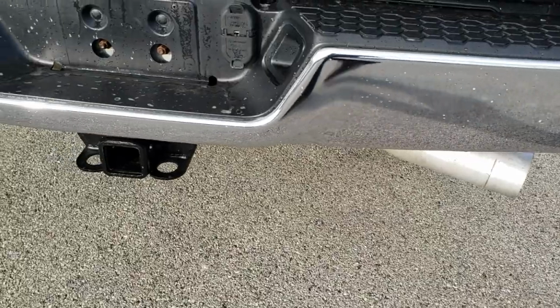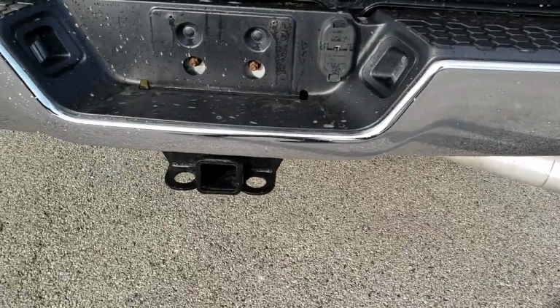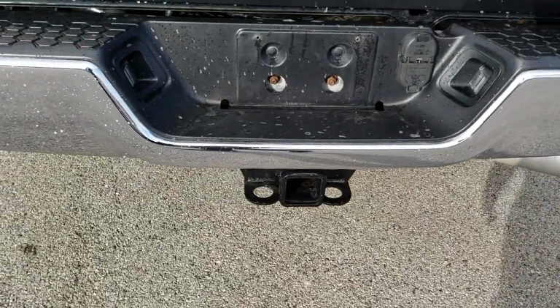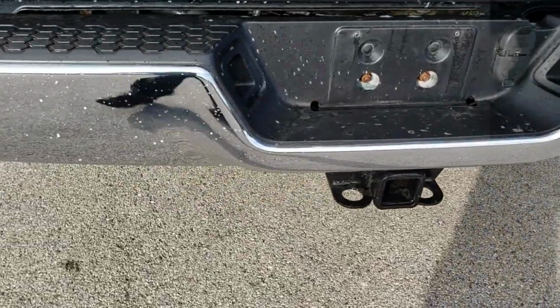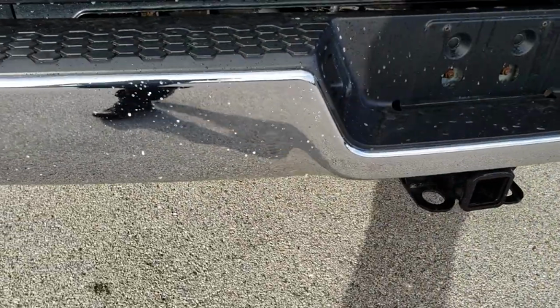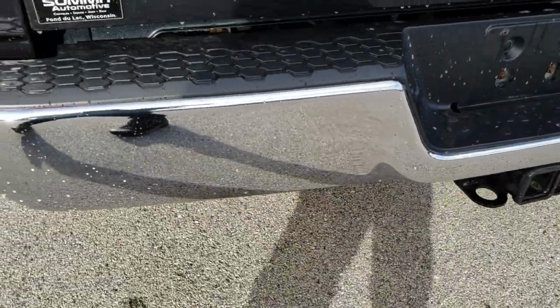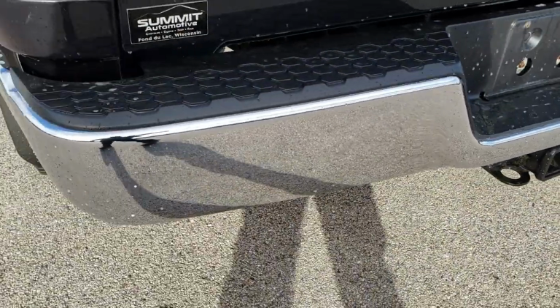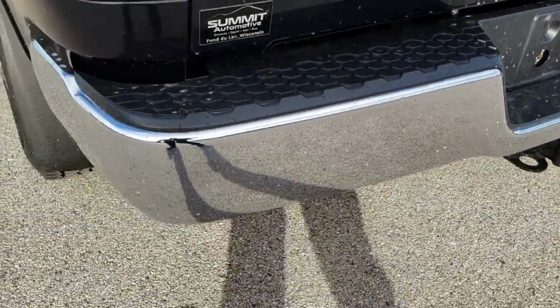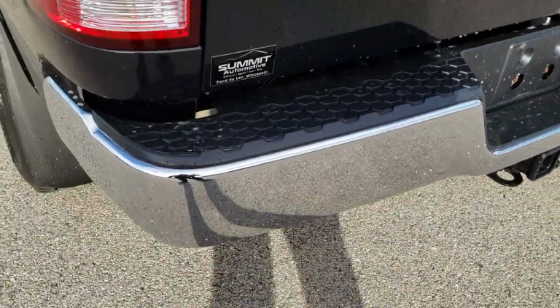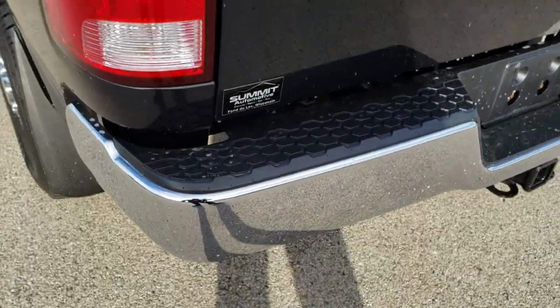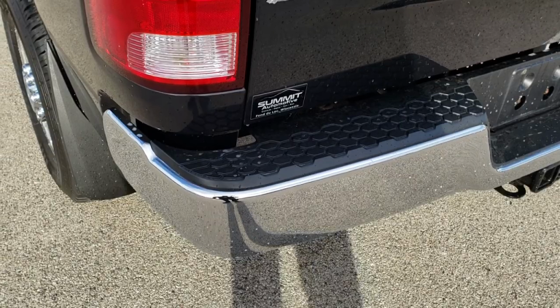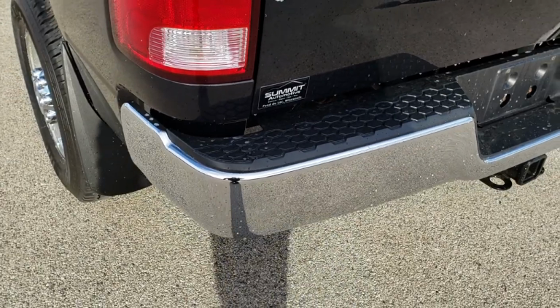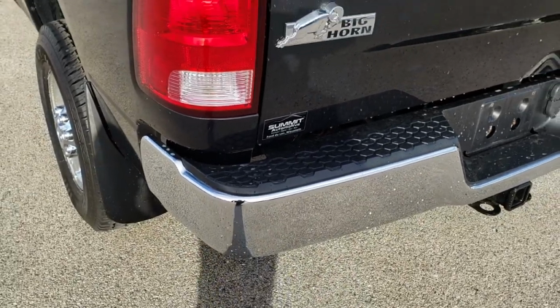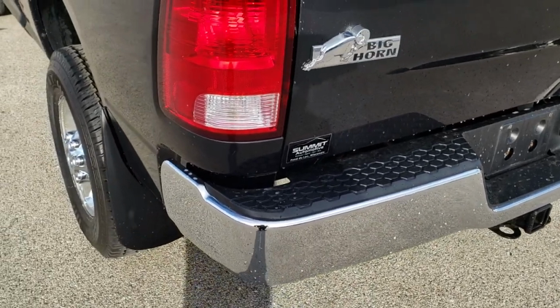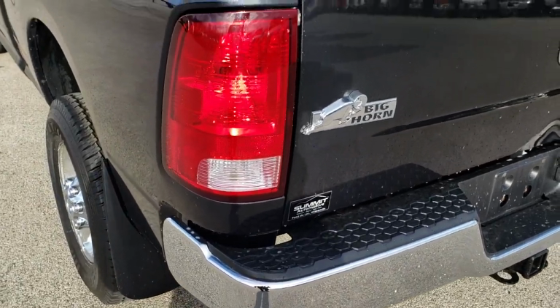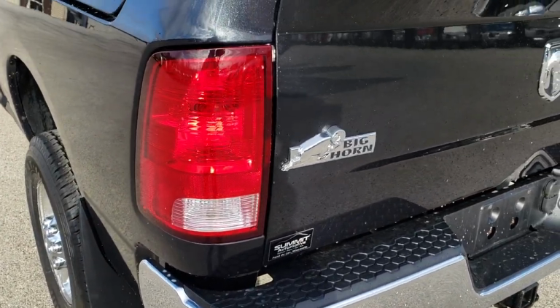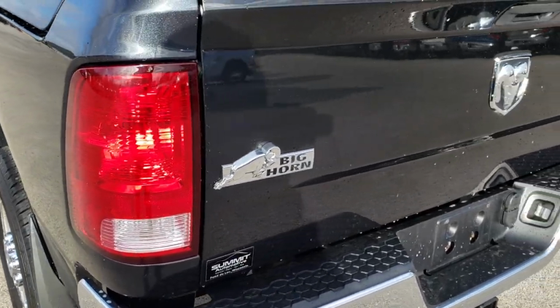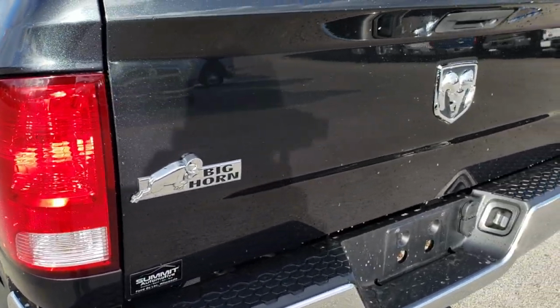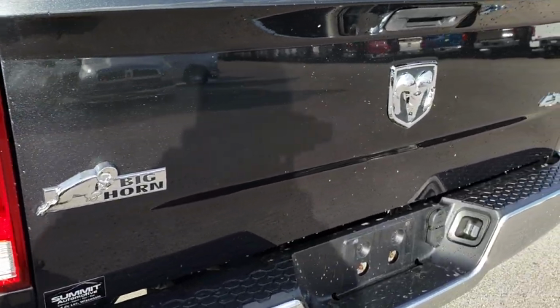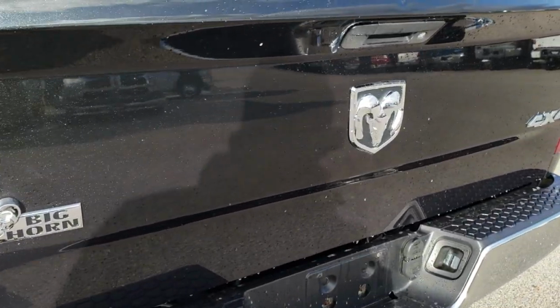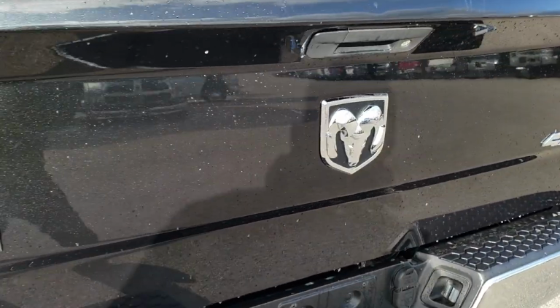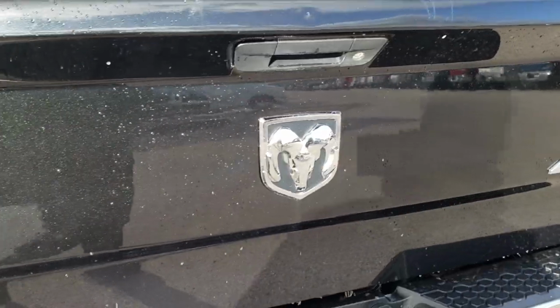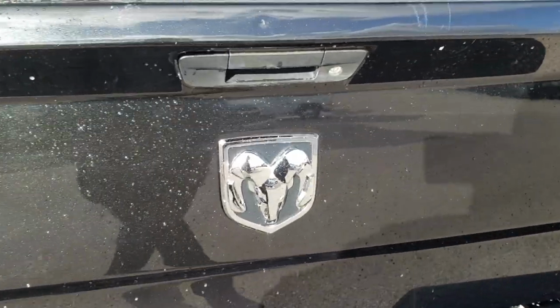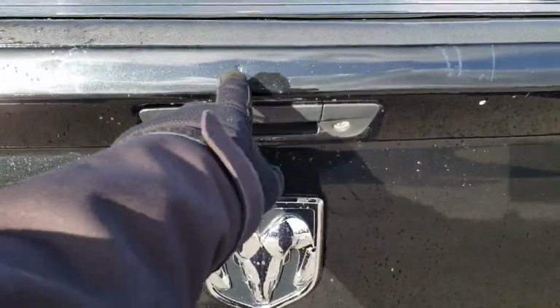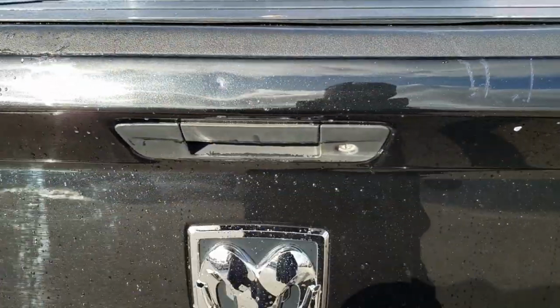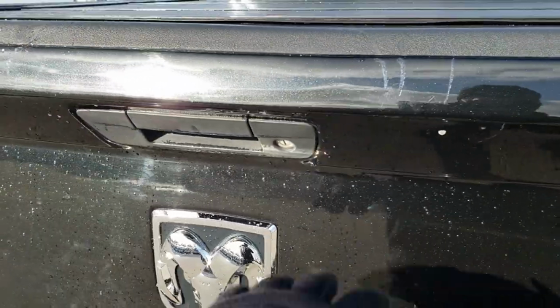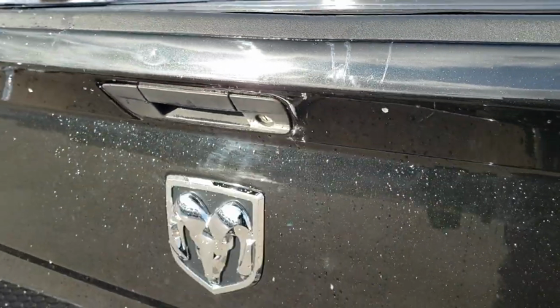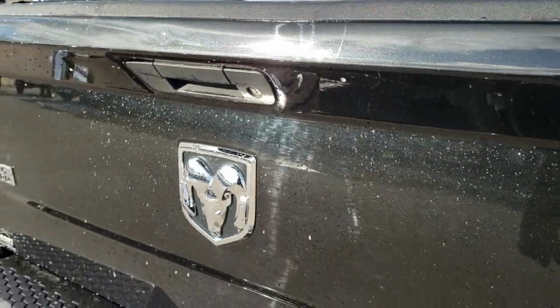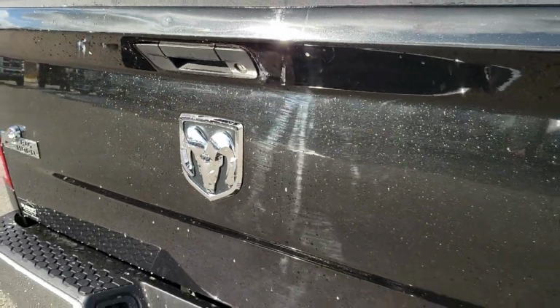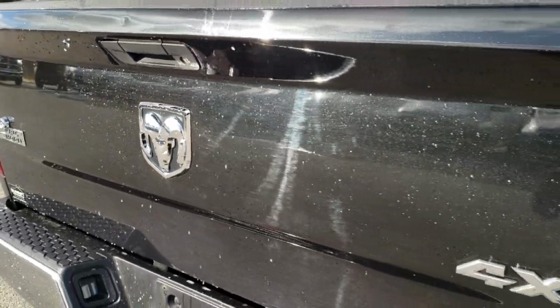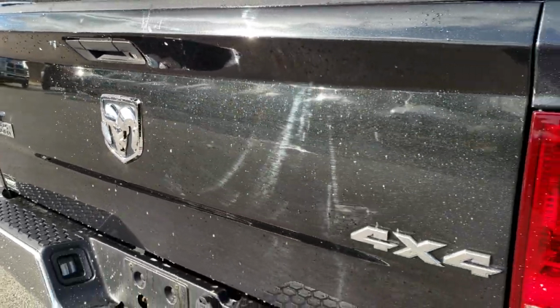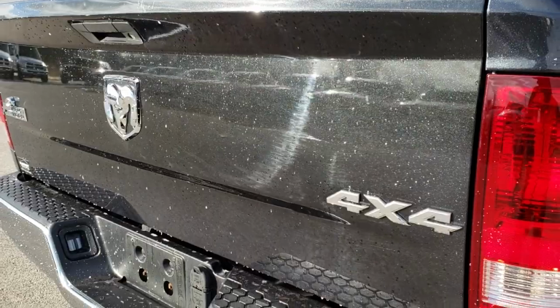Coming around to the back — no dents or dings on the rear bumper. It has a full towing package which includes a receiver hitch, 4-pin and 7-pin wiring. The tailgate is in pretty nice condition. The only thing I noticed is one little ding right there and a couple of little spots, but other than that it's very nice.